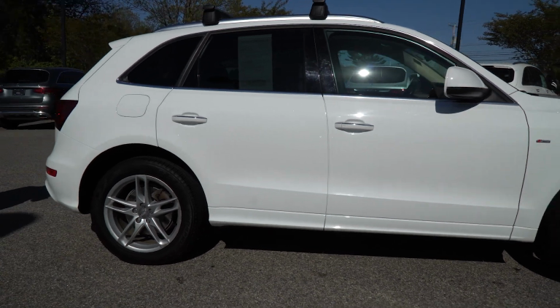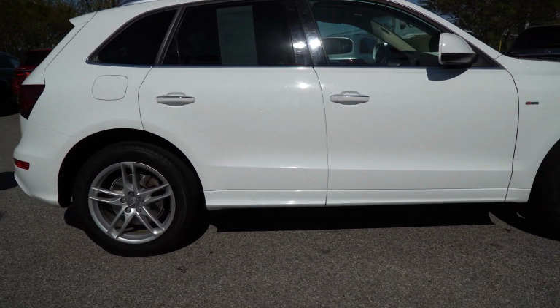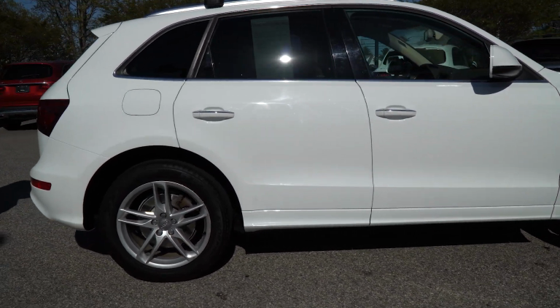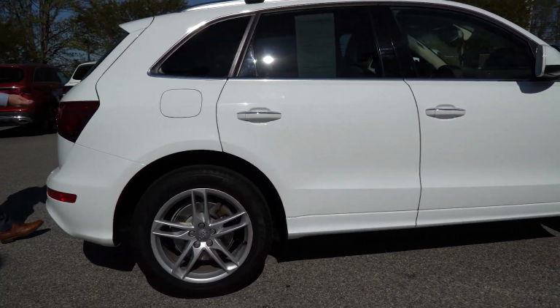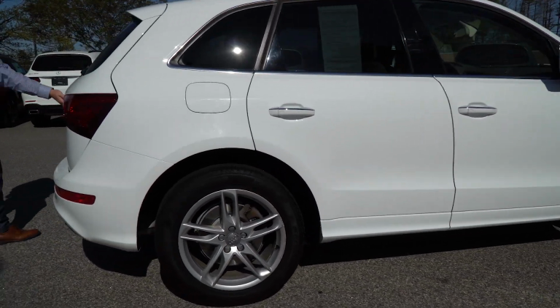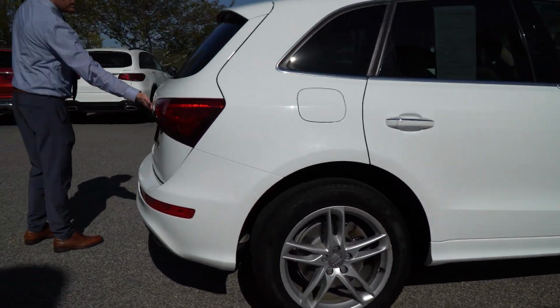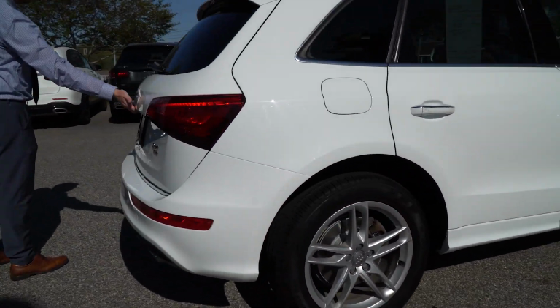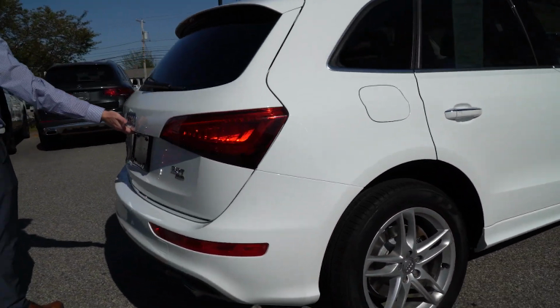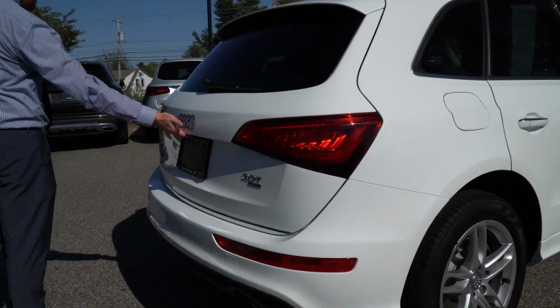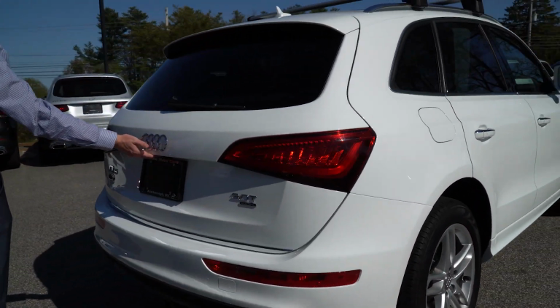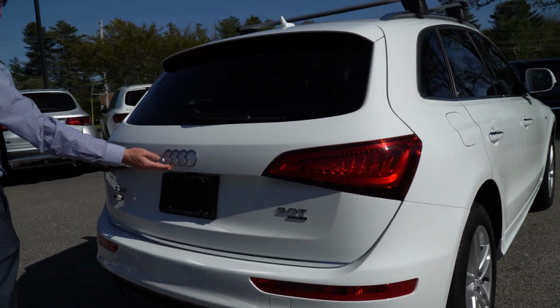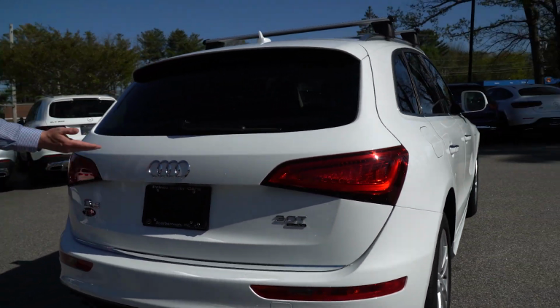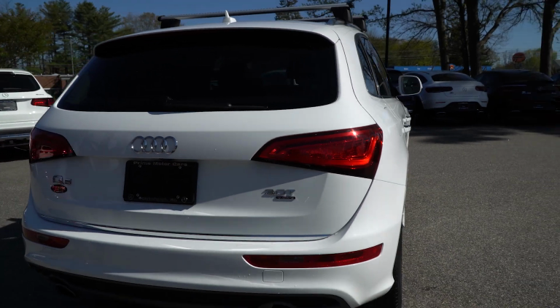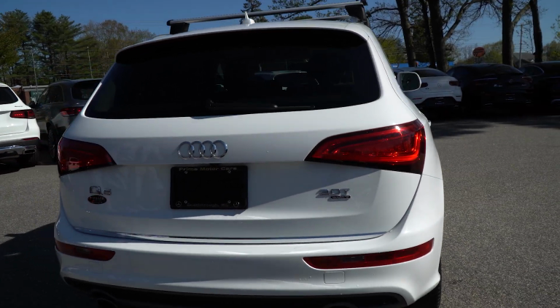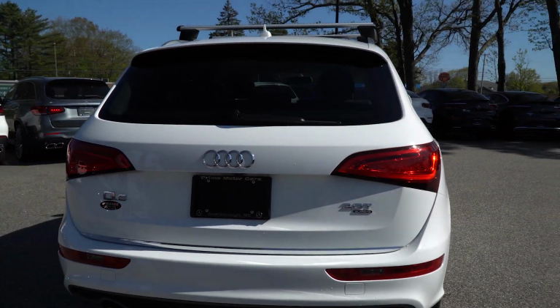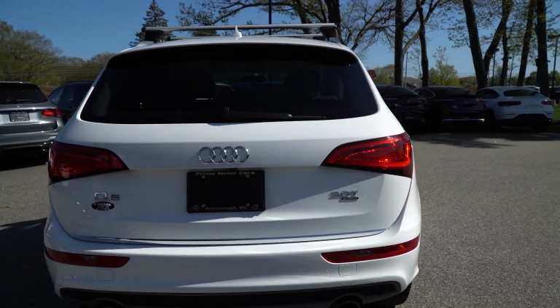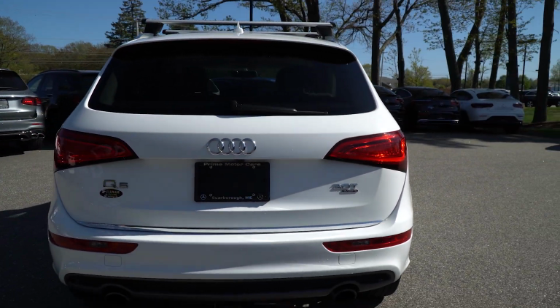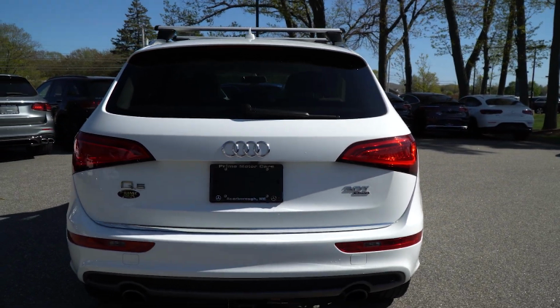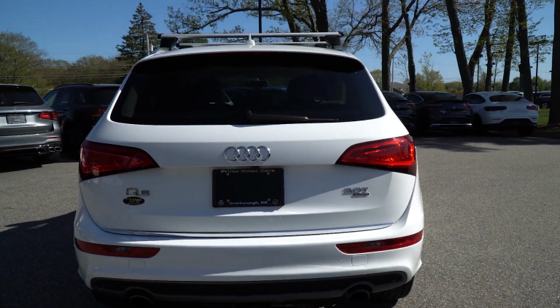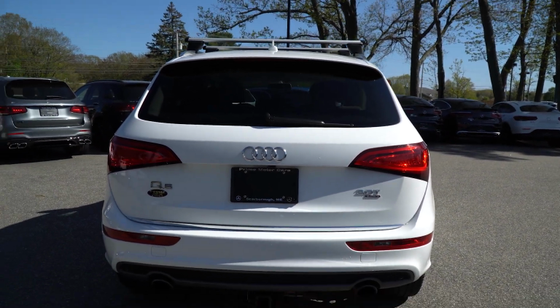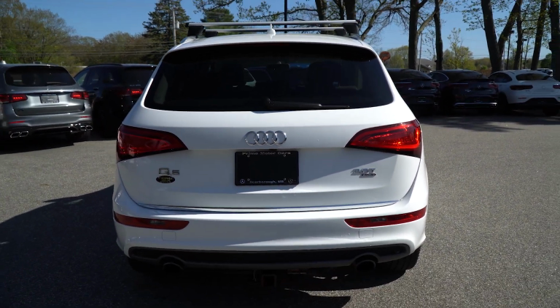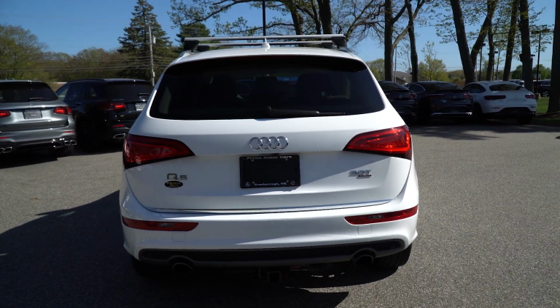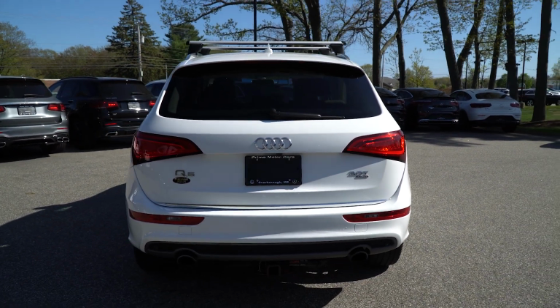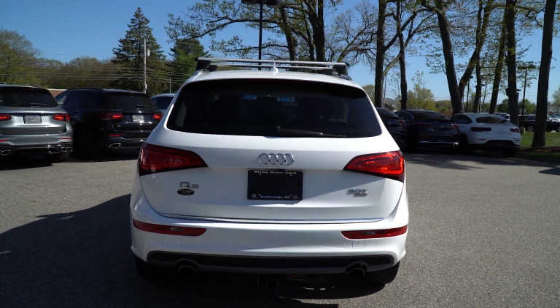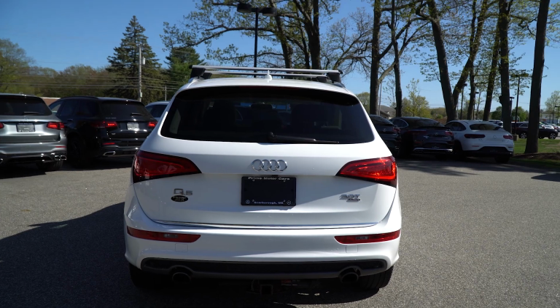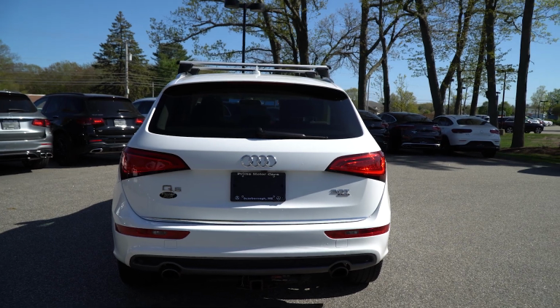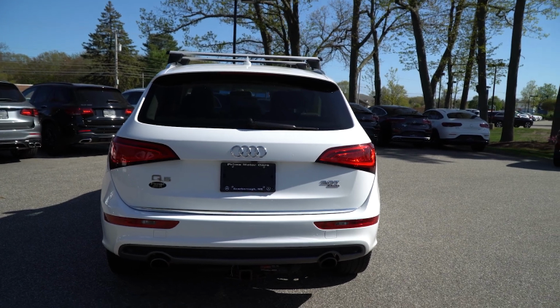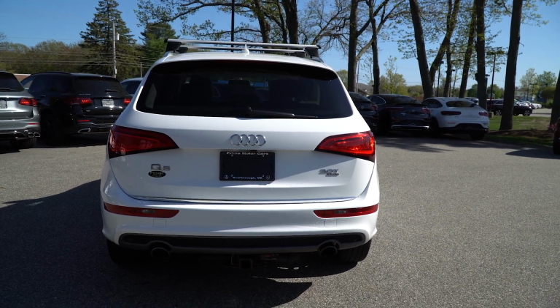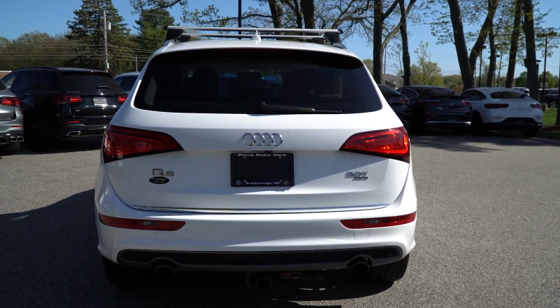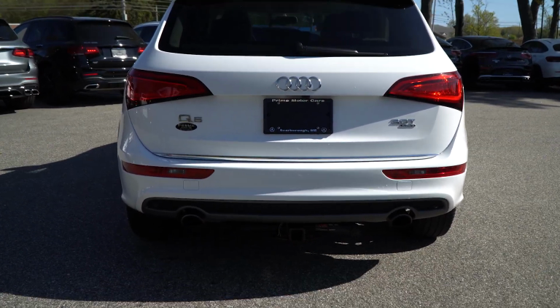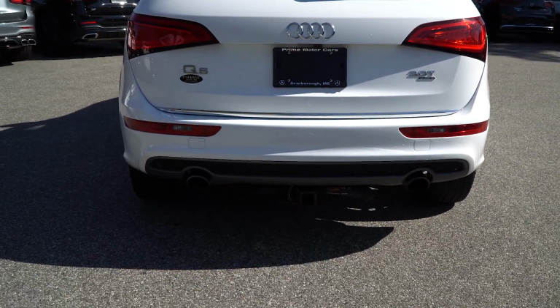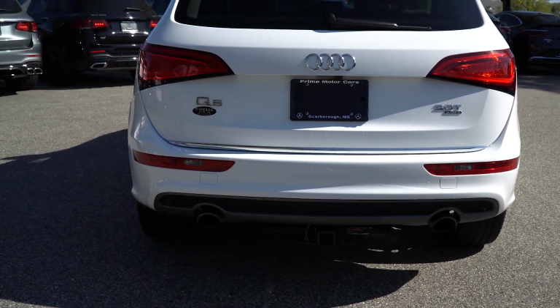Coming around the back, you can see the Audi rings and the Q5 decal. There's also a trailer hitch down below if you need that.